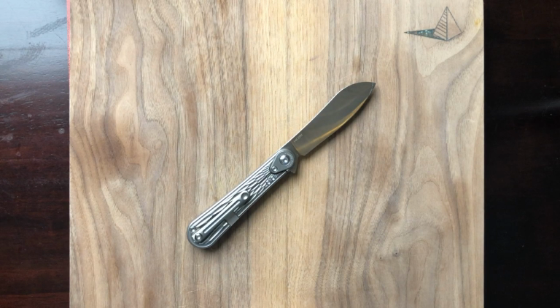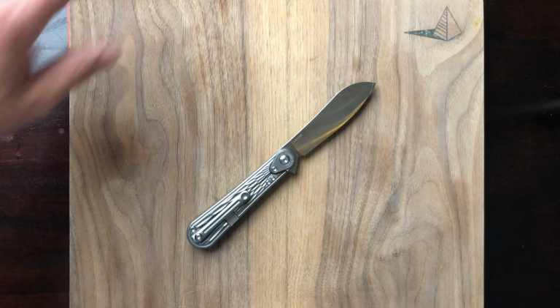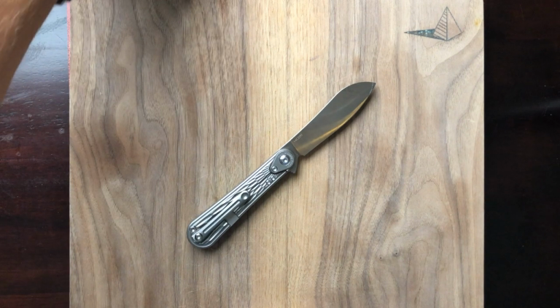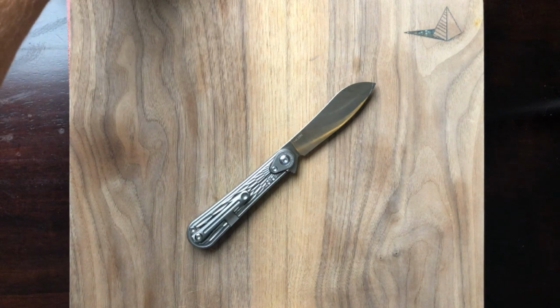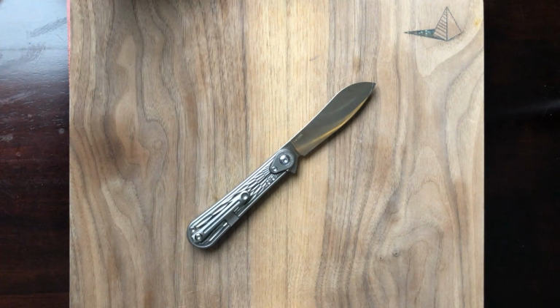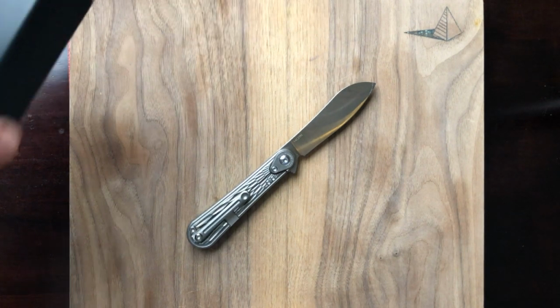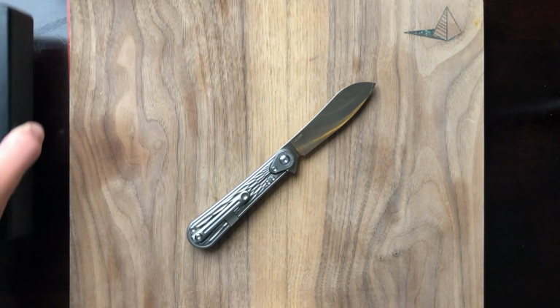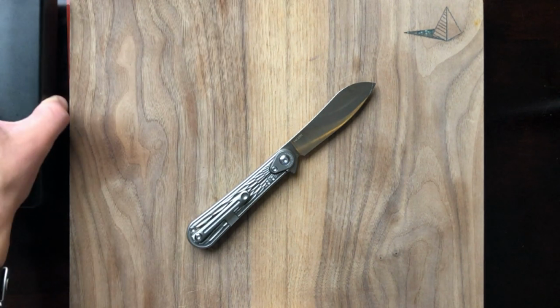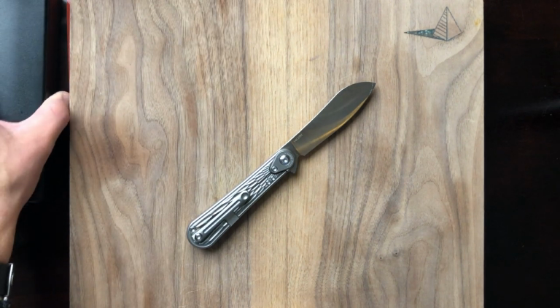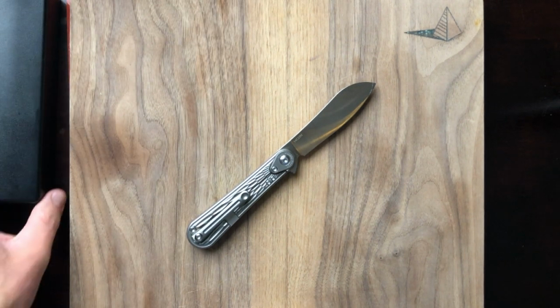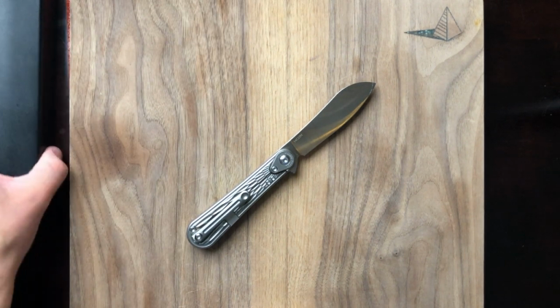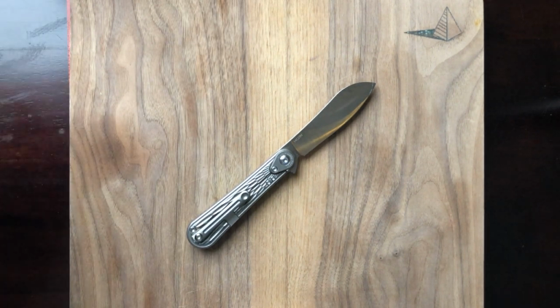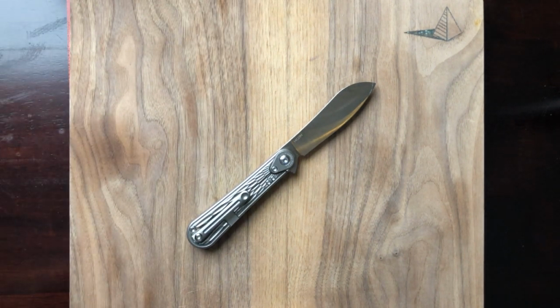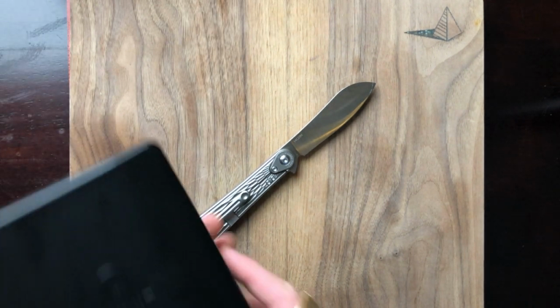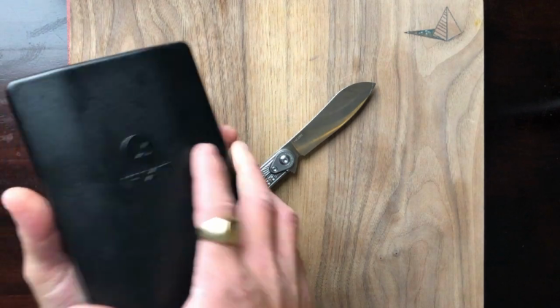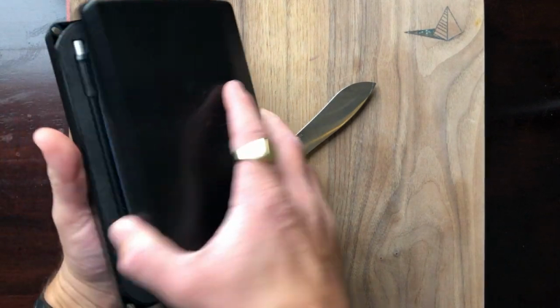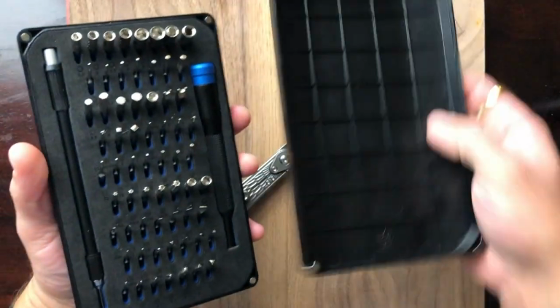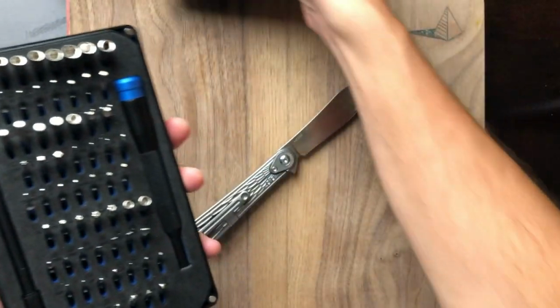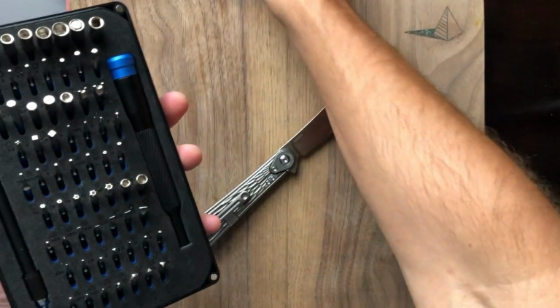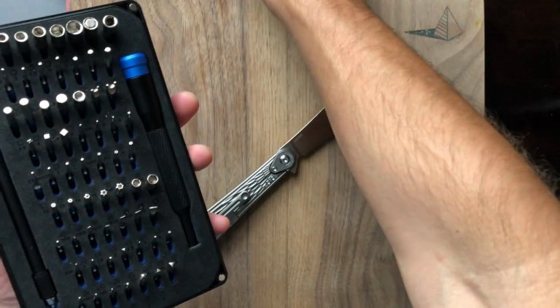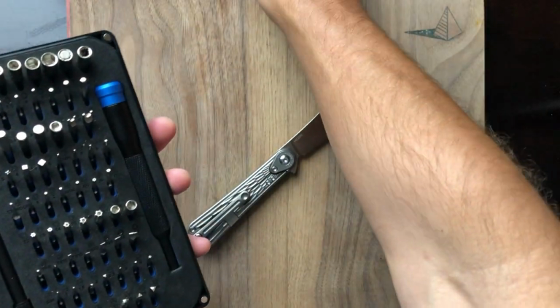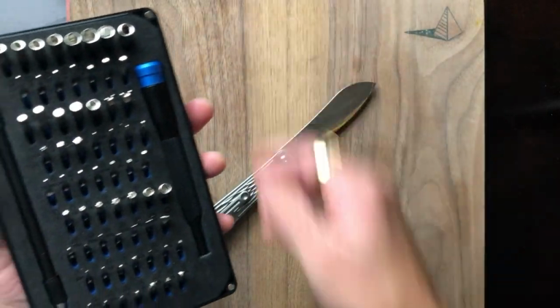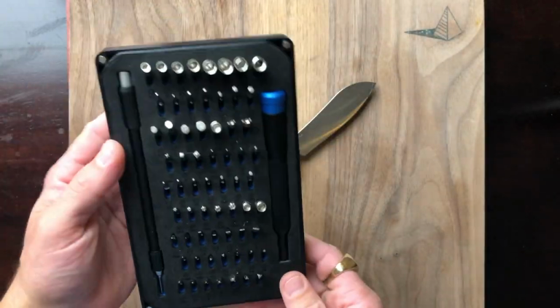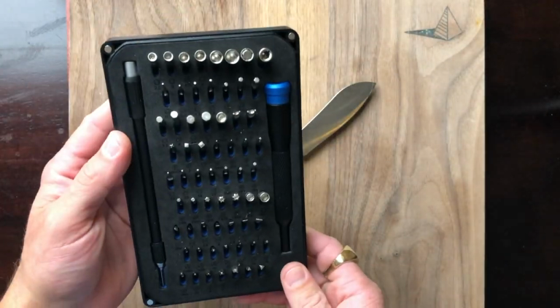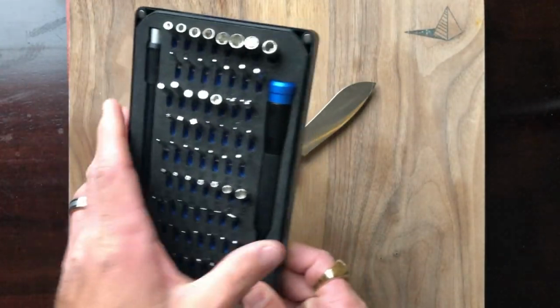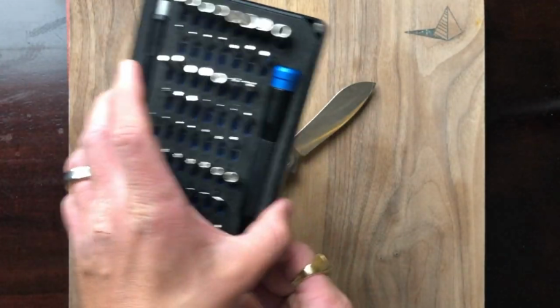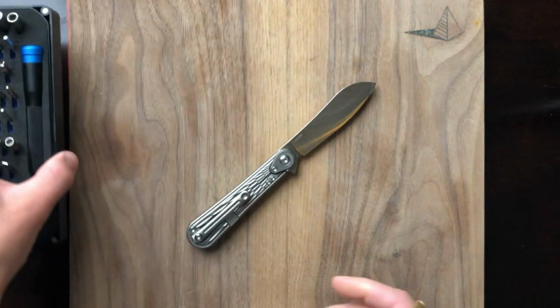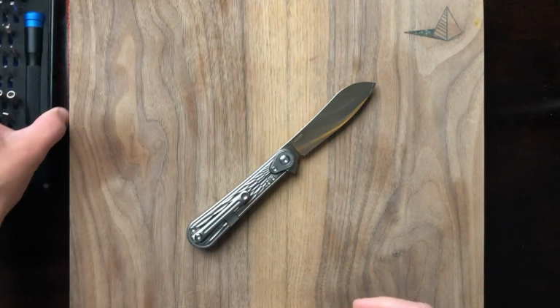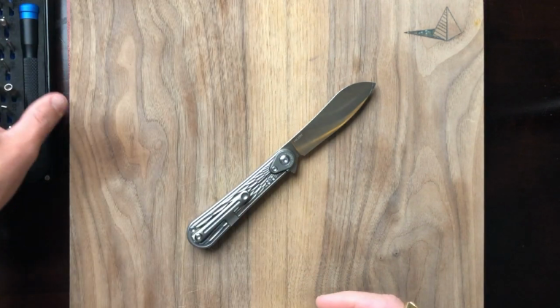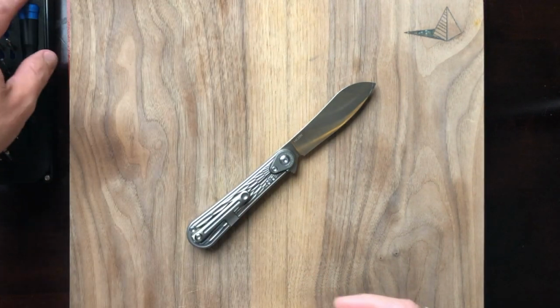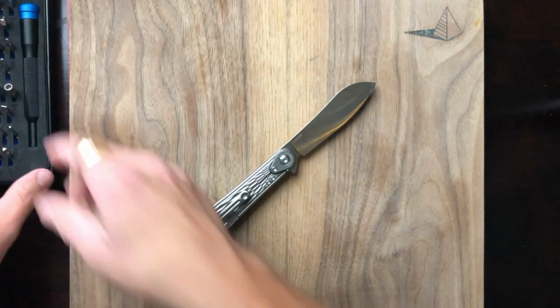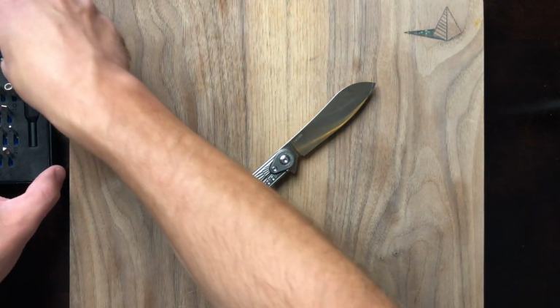Alright y'all, let's get into it — disassembling the Tucson TS 232. As always, I'm using the iFixit tool kit, thanks to the recommendations of the eminent Nick Shabazz.